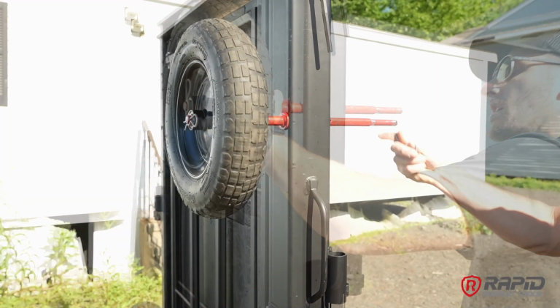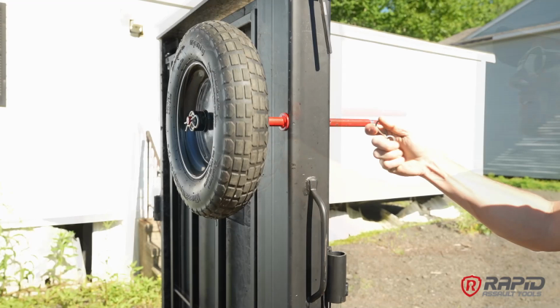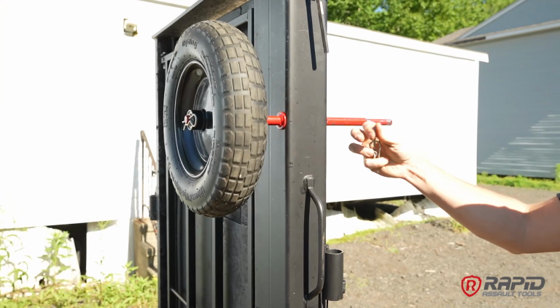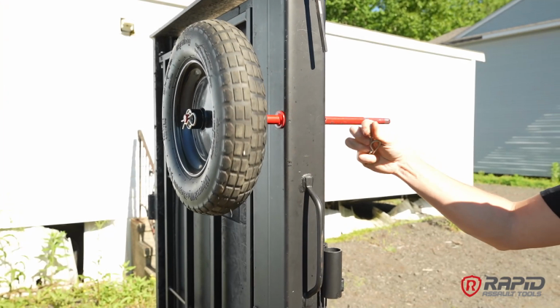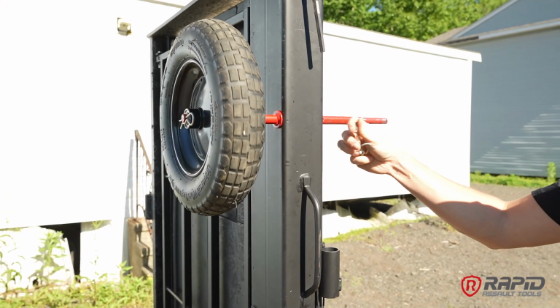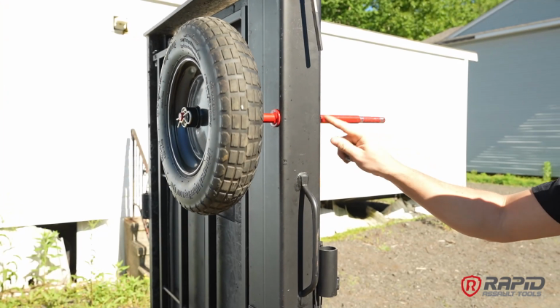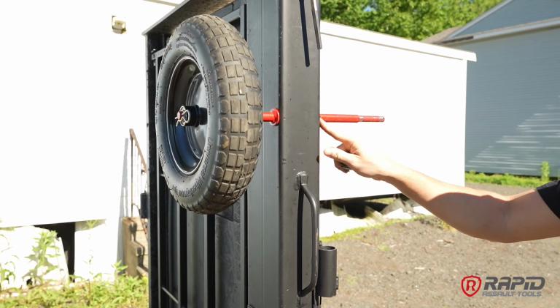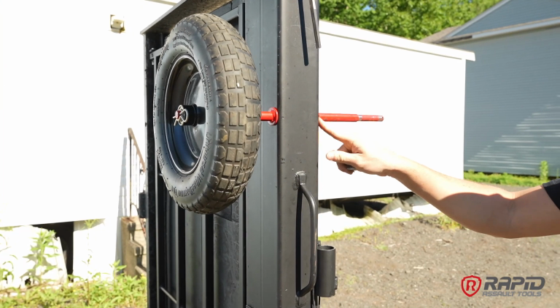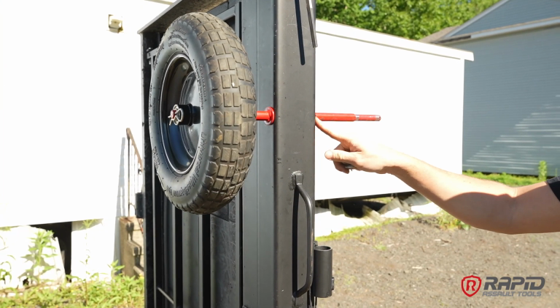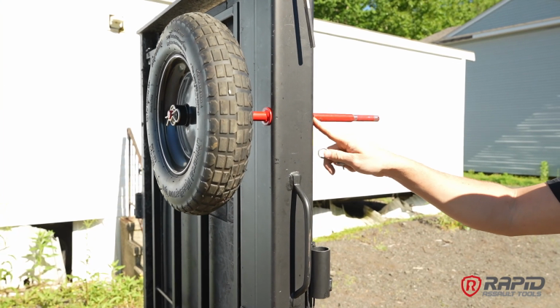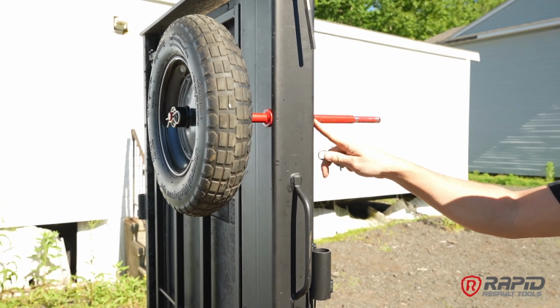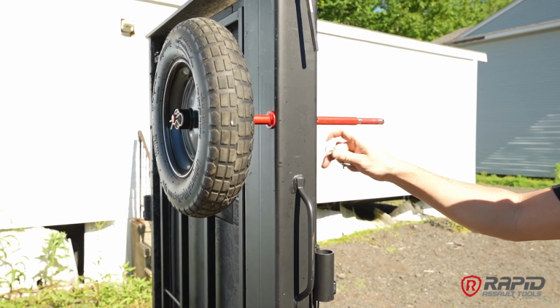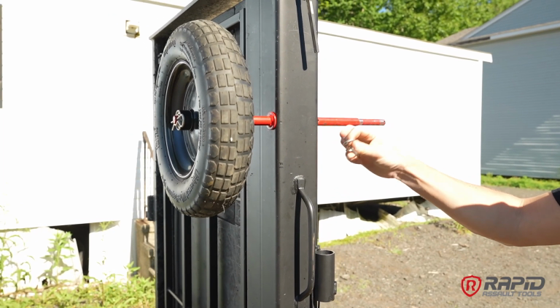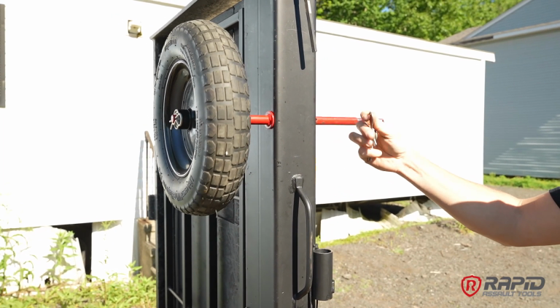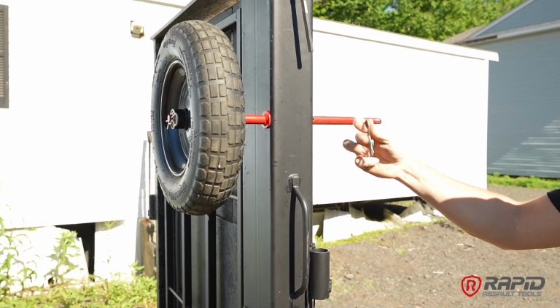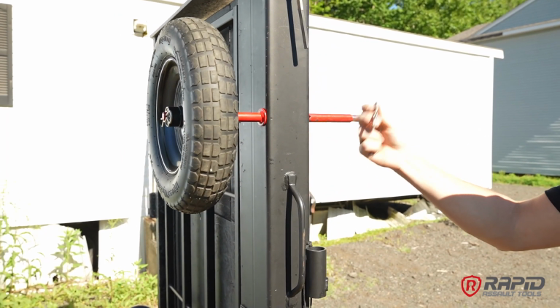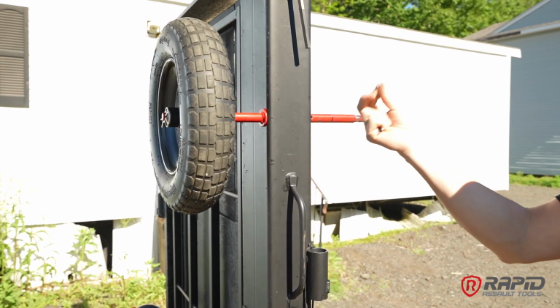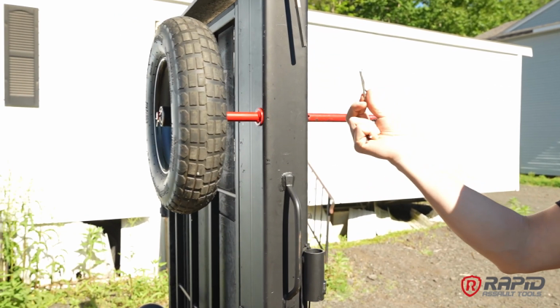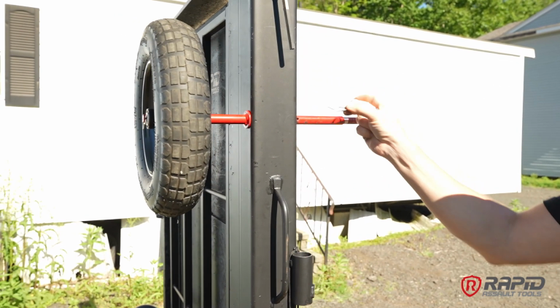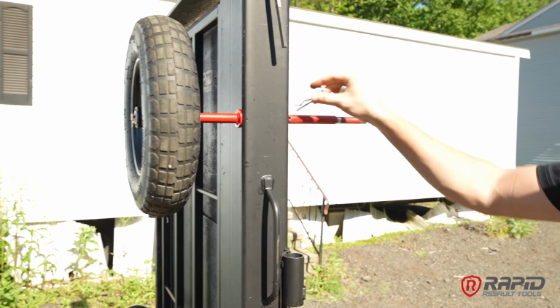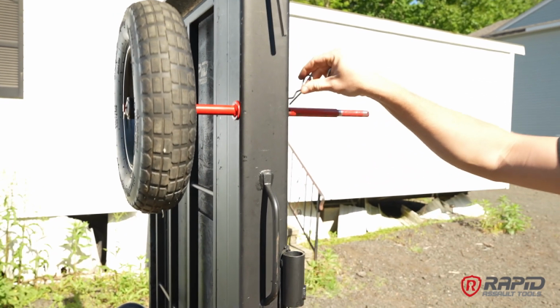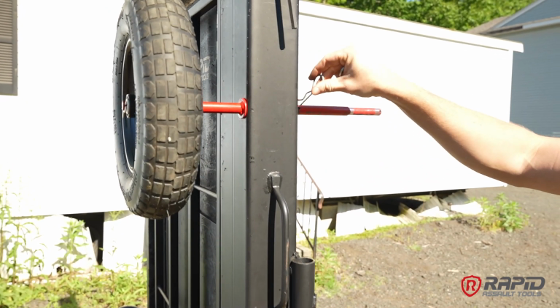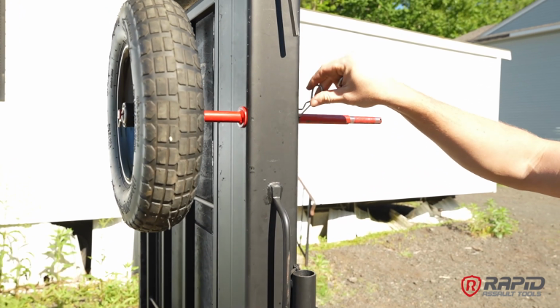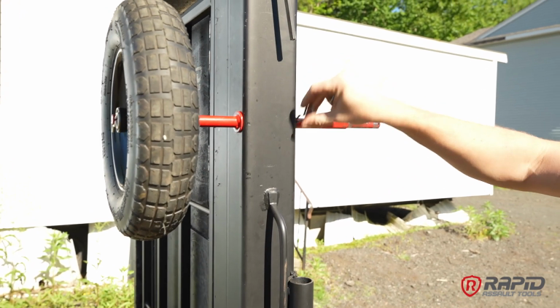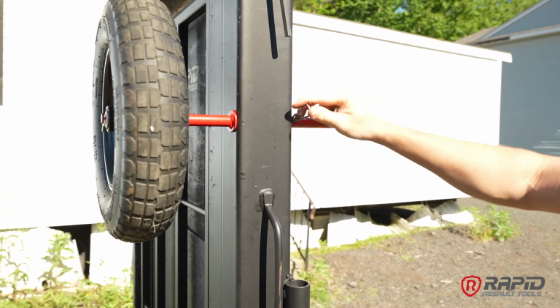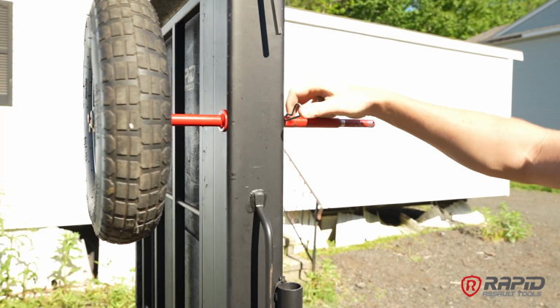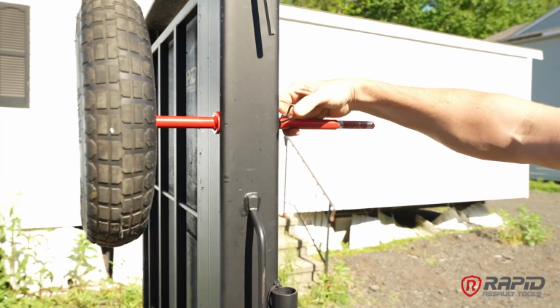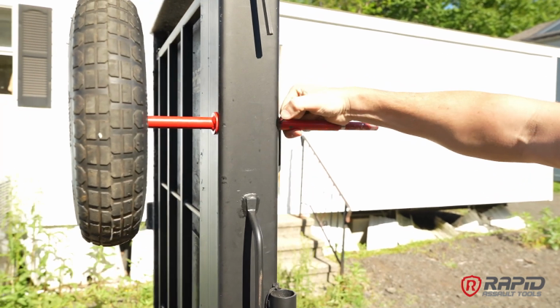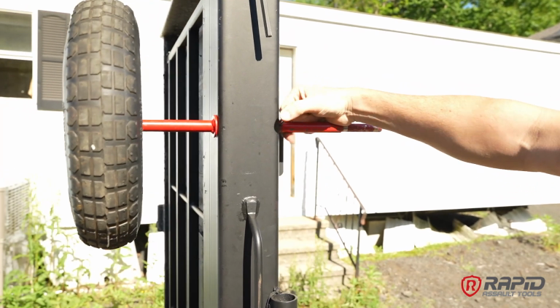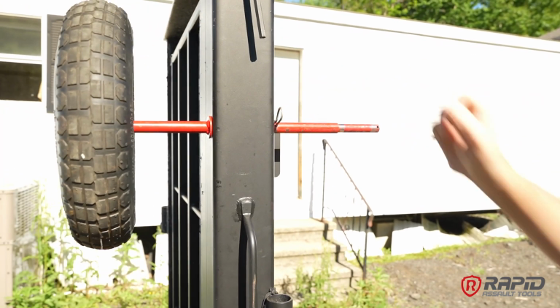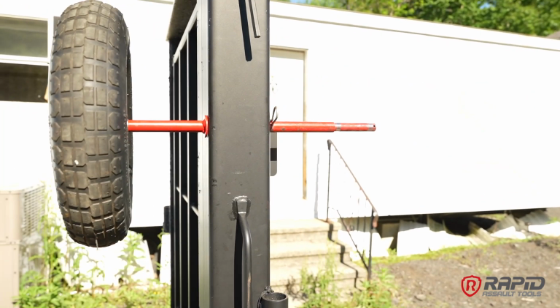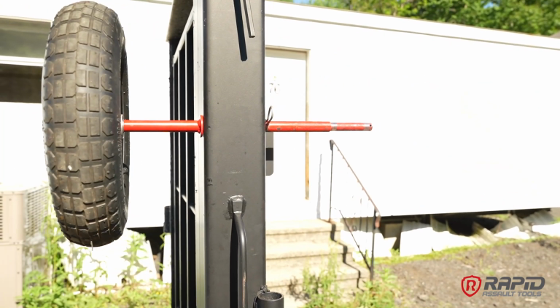Next, you'll see a hole that'll appear on the back side of the door. Take one of your cotter pins and click it right in.